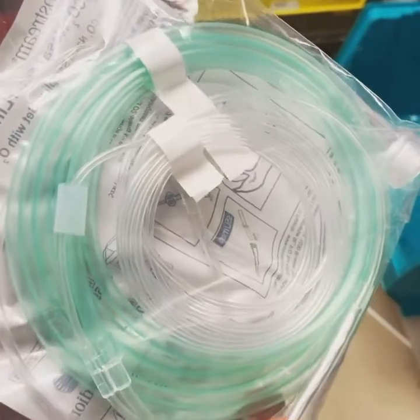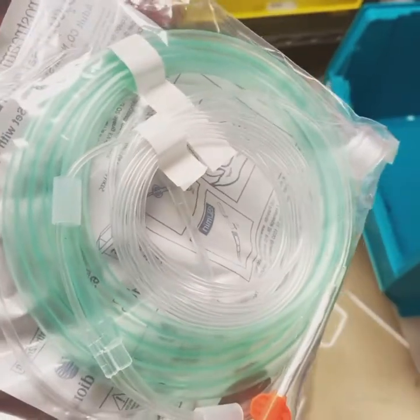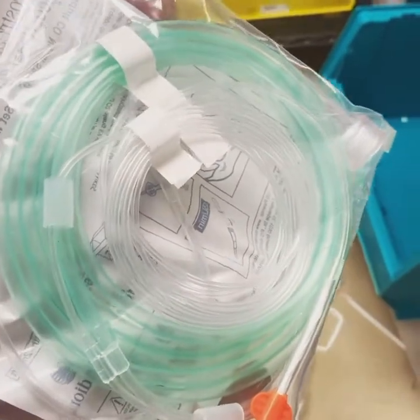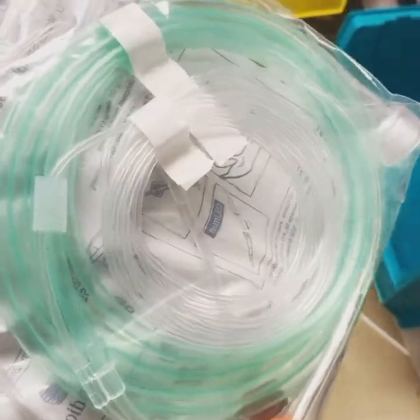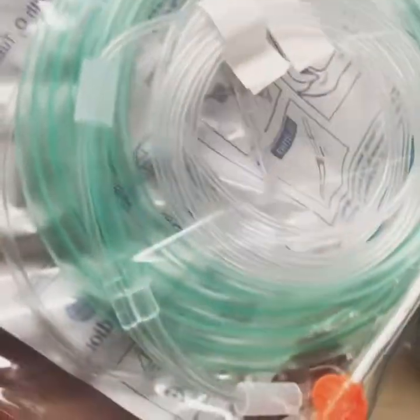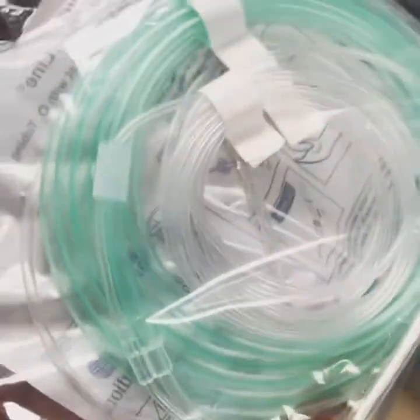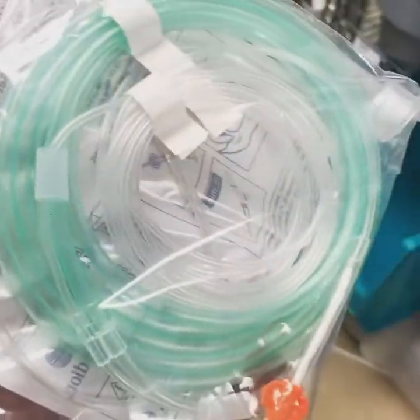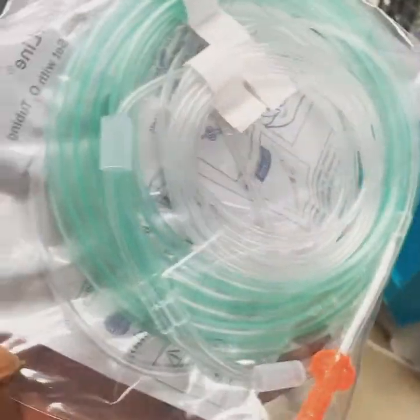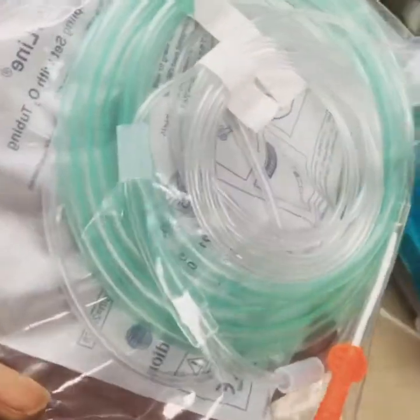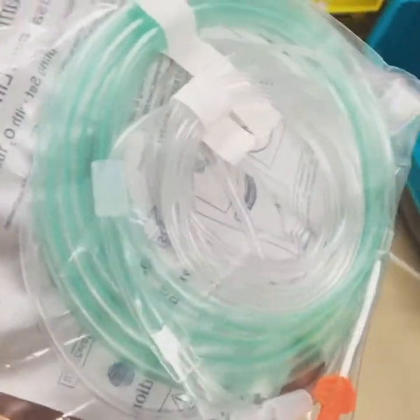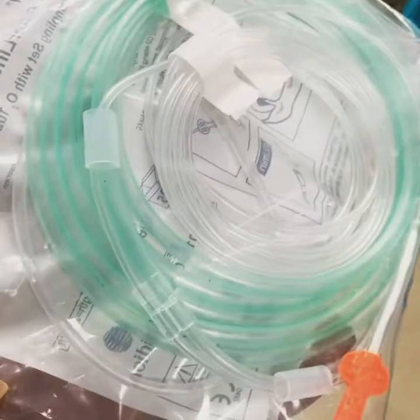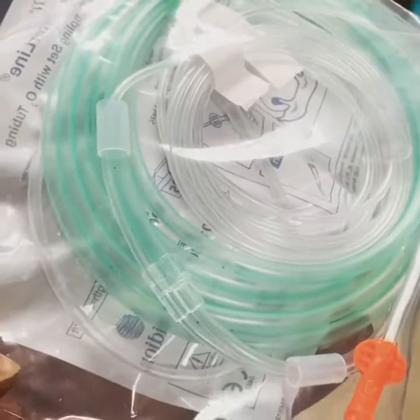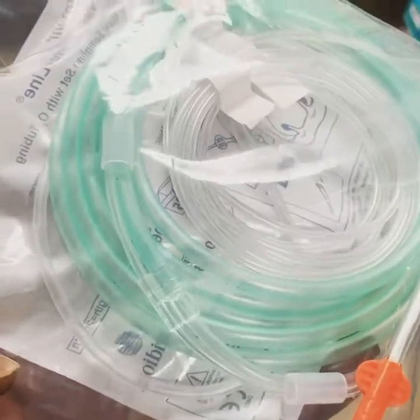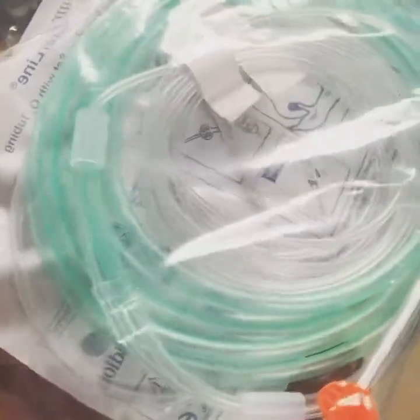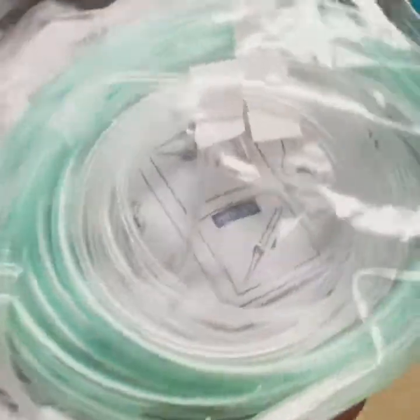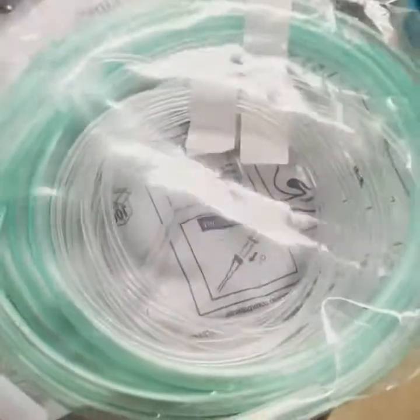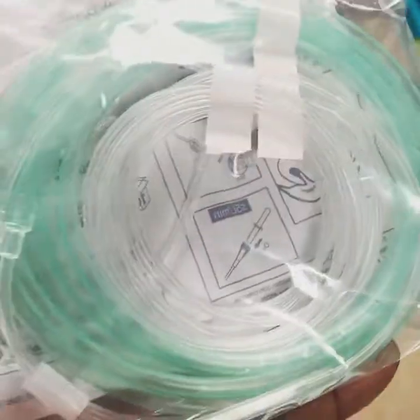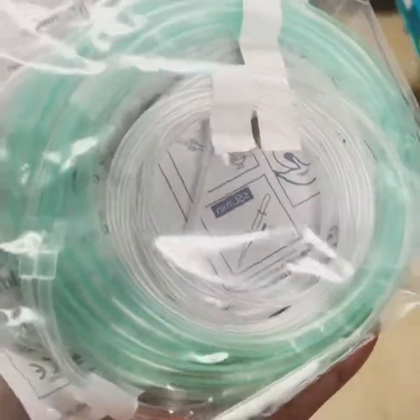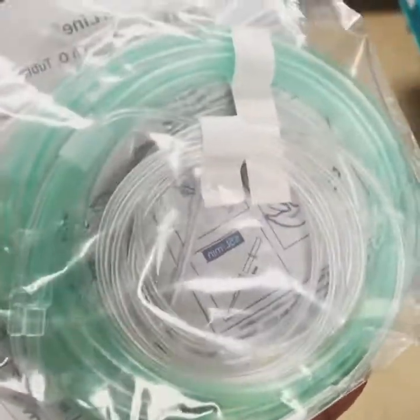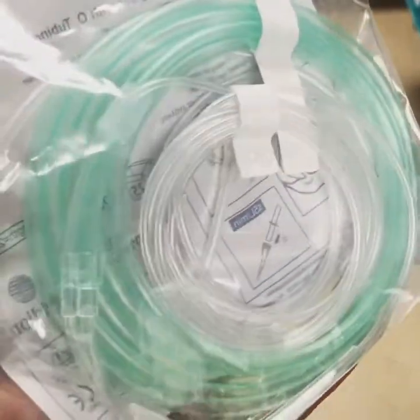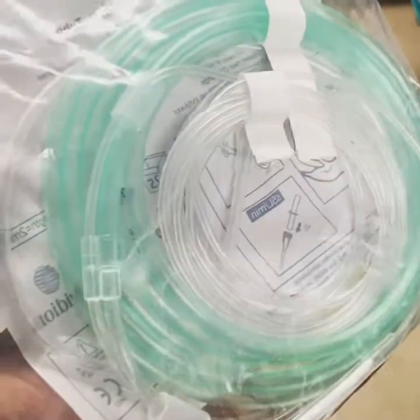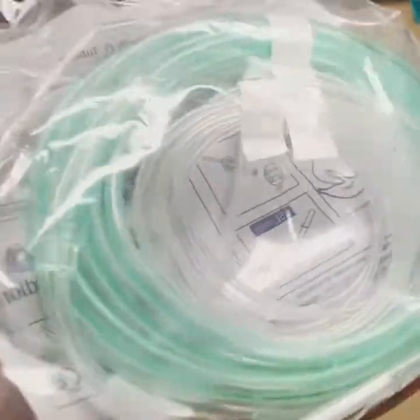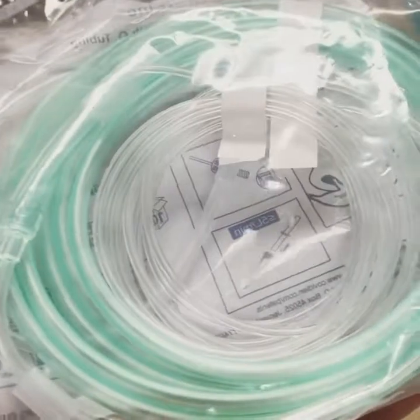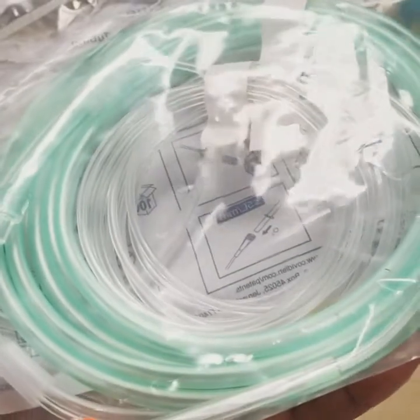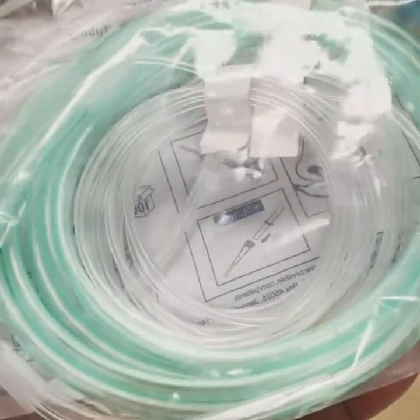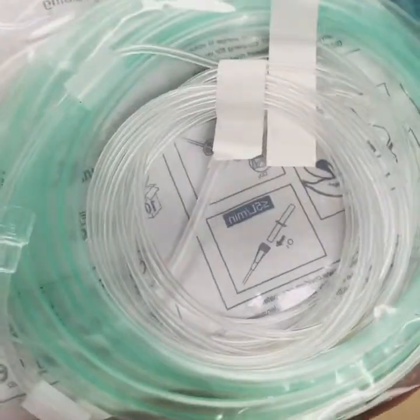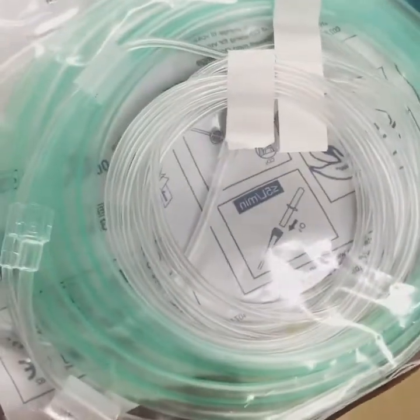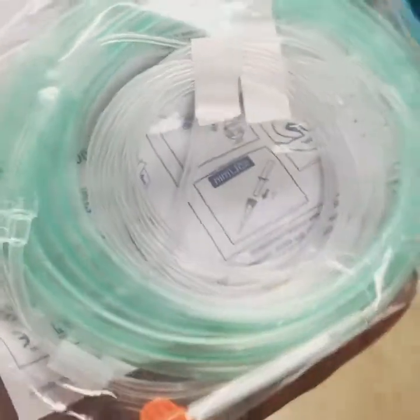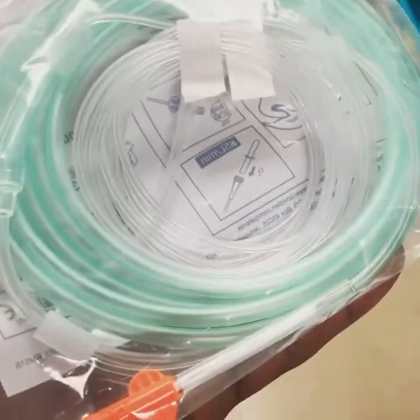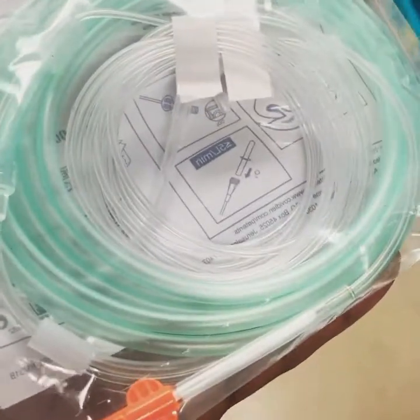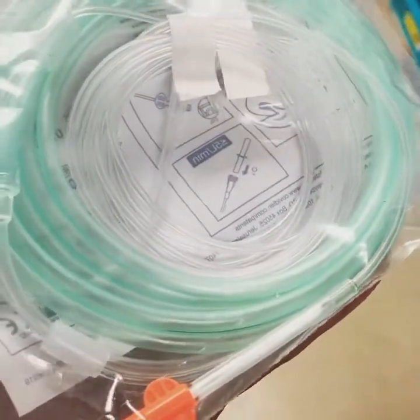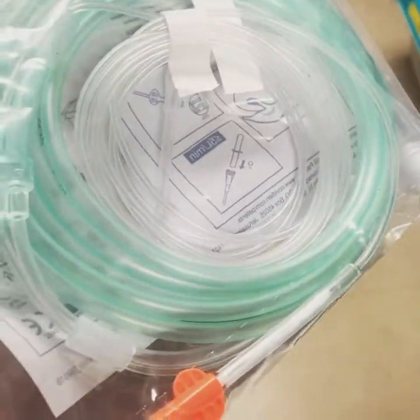Respiratory family. This is our nasal cannula. We go with about five or six liters of oxygen liter flow, which is probably about 45-50% FiO2. Regular sized bore tubing.